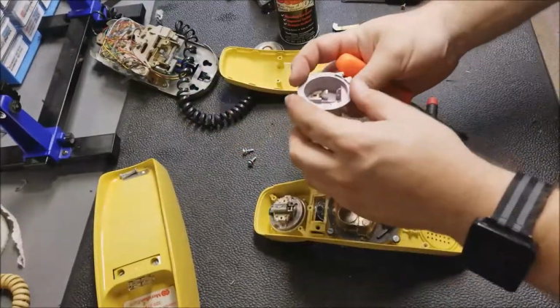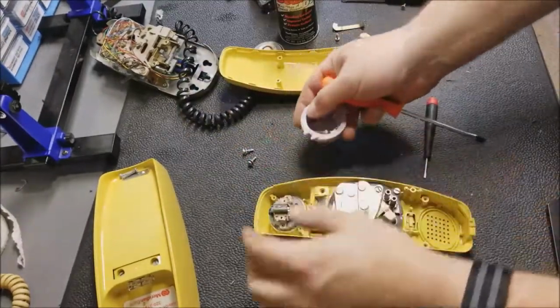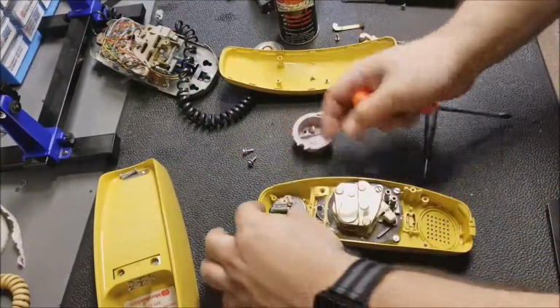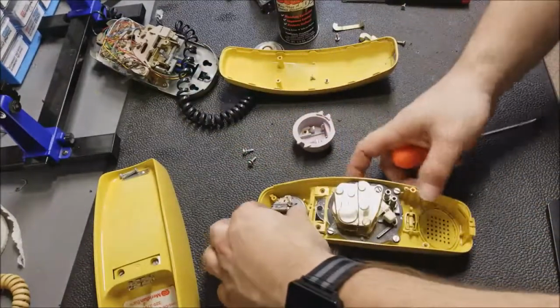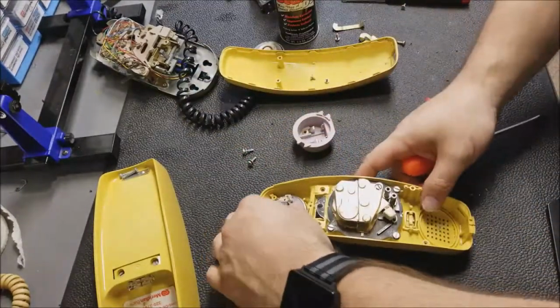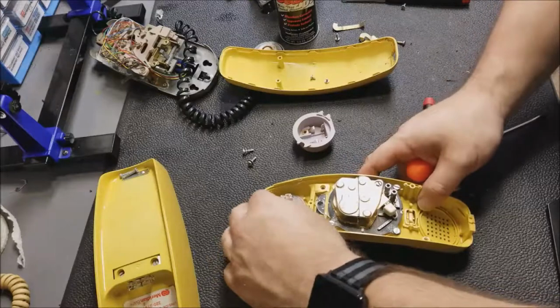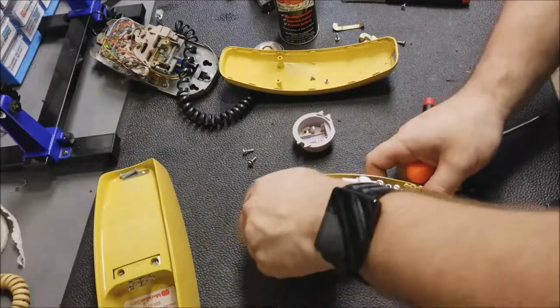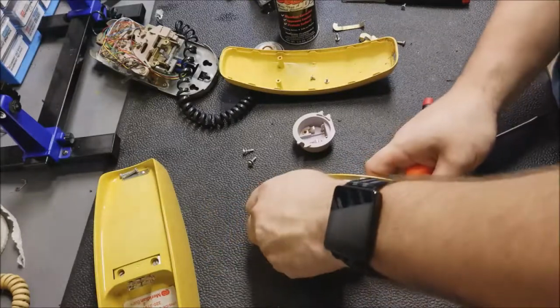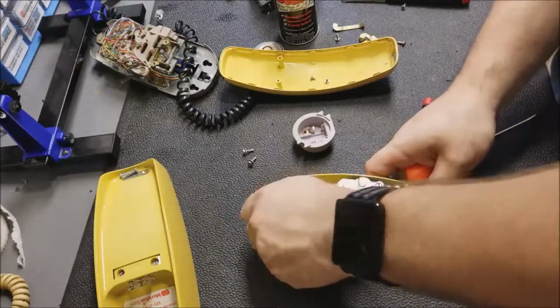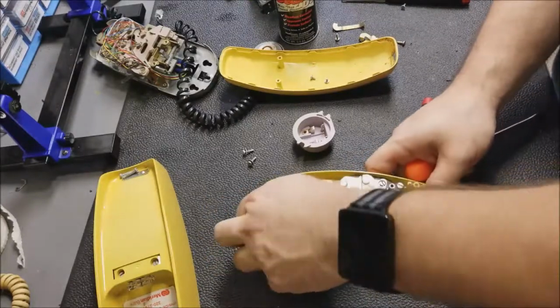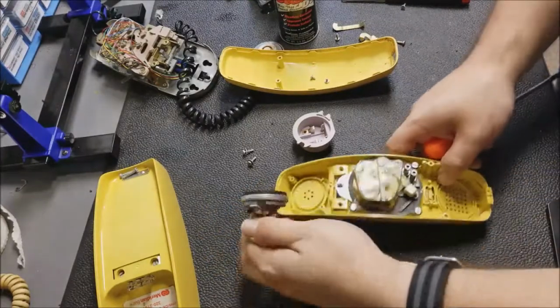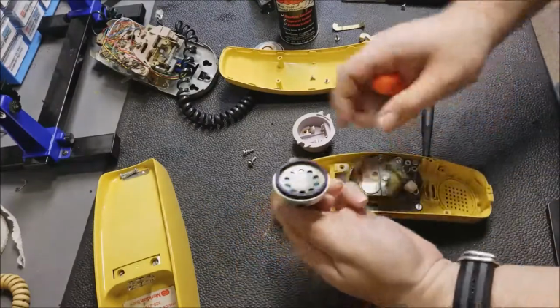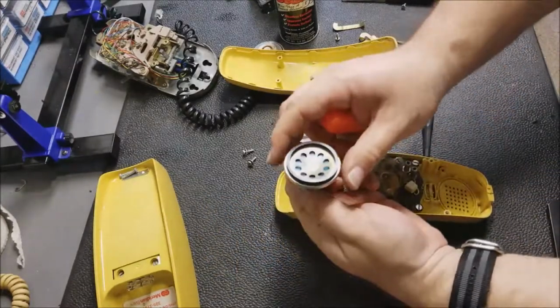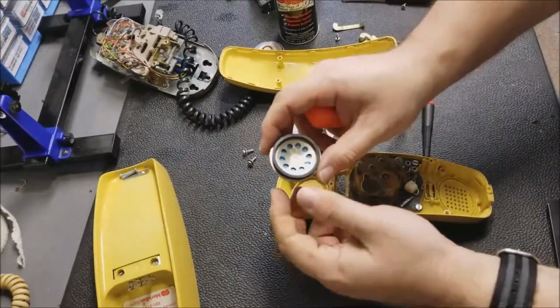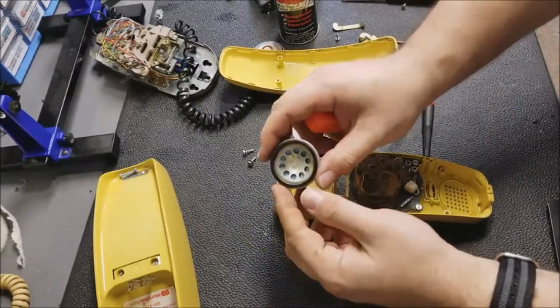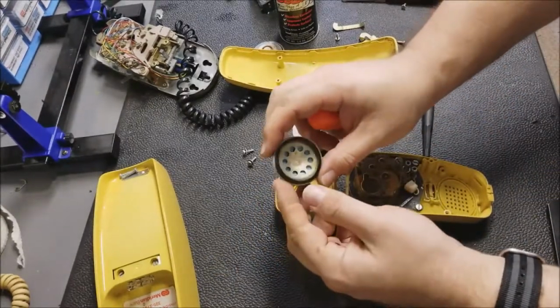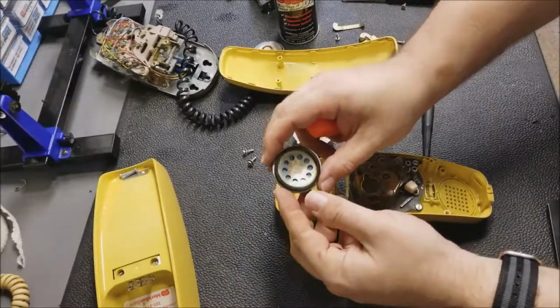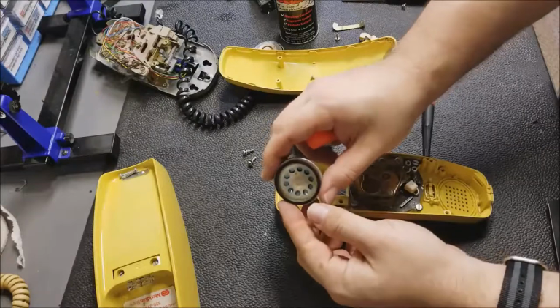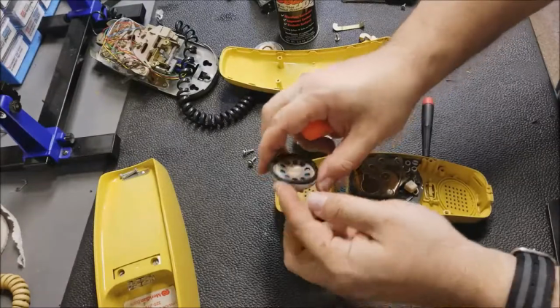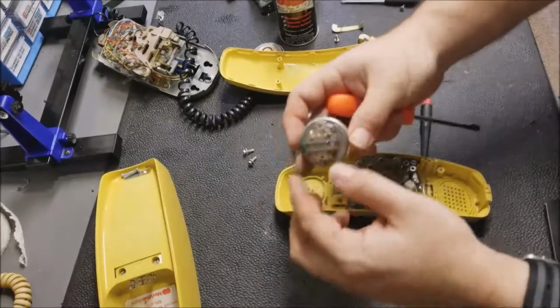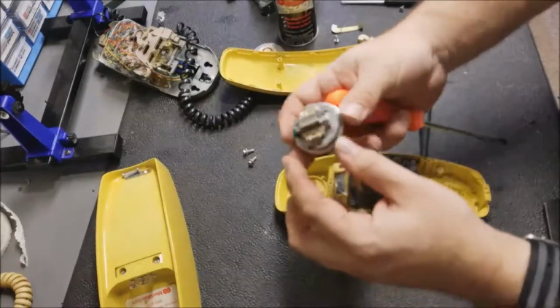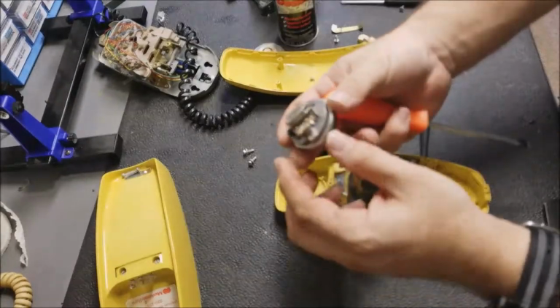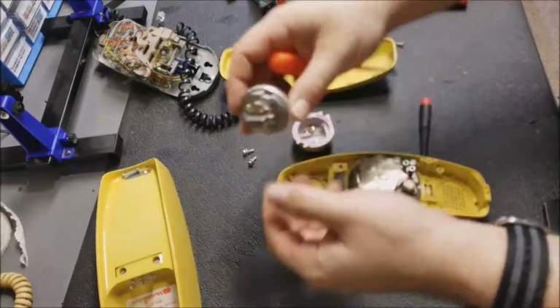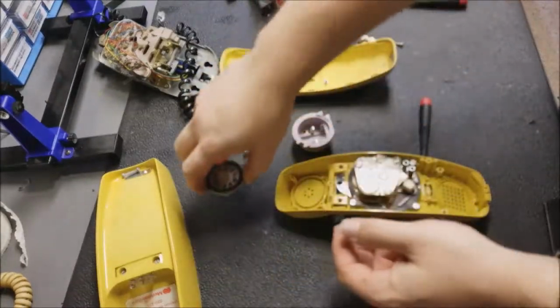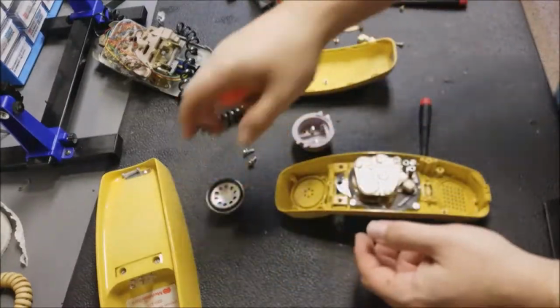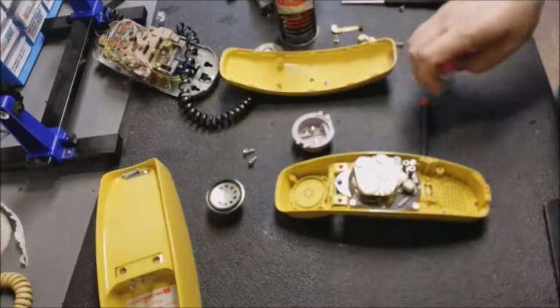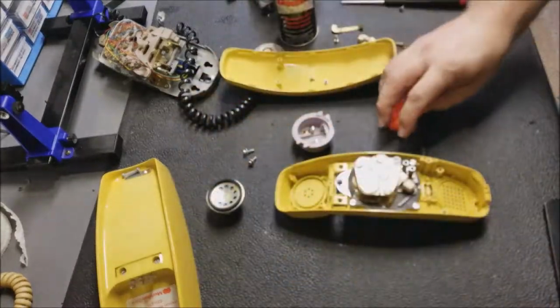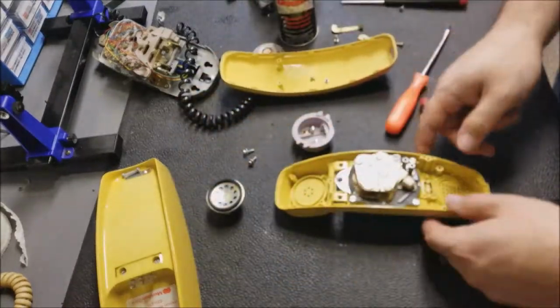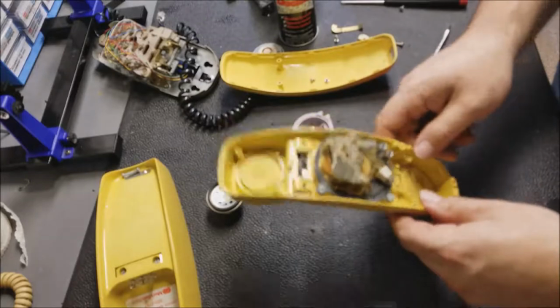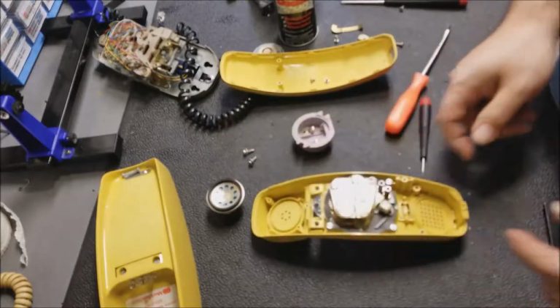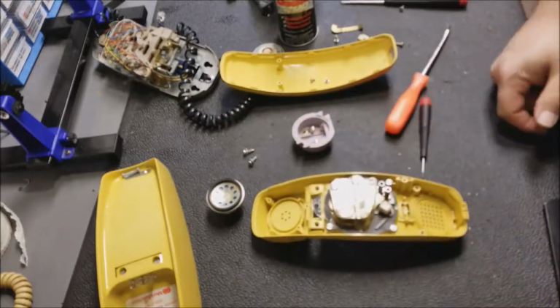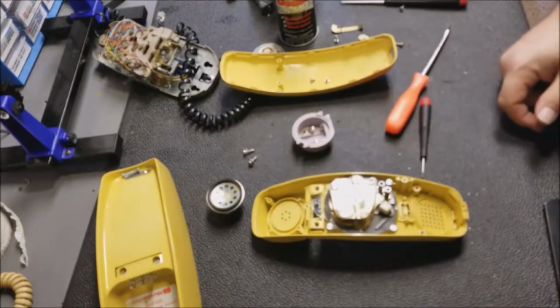Wow. This was built in 83, but it's all based off very old technology. Interesting. Alright, let me go clean this up and then we'll put it back together.